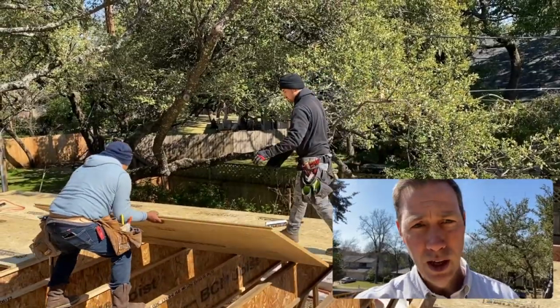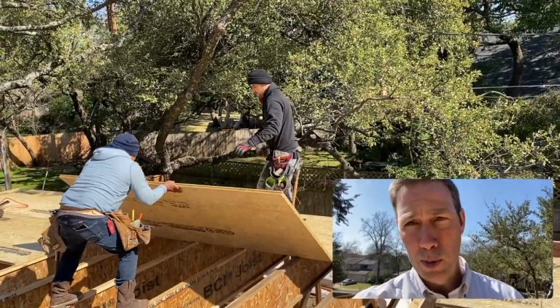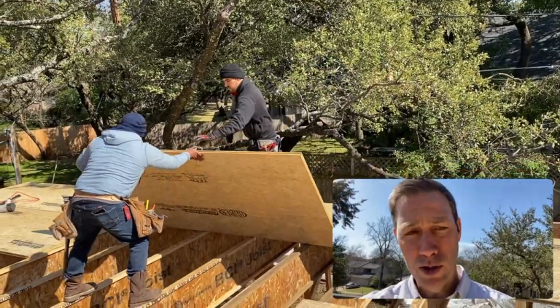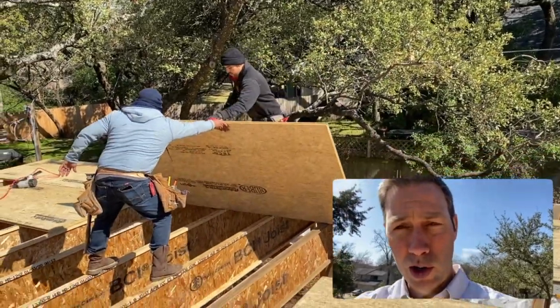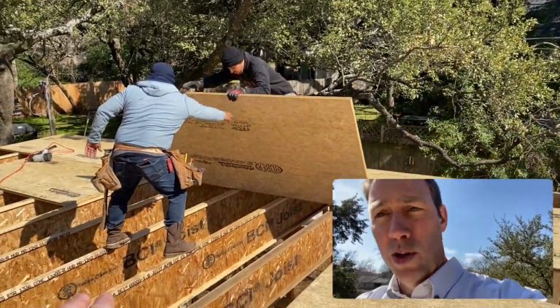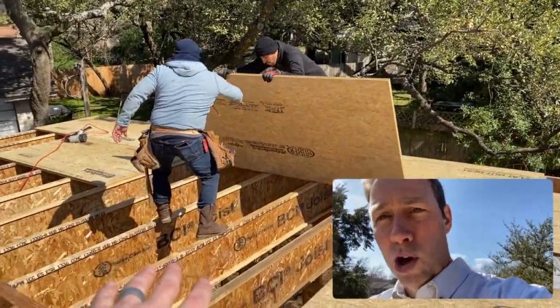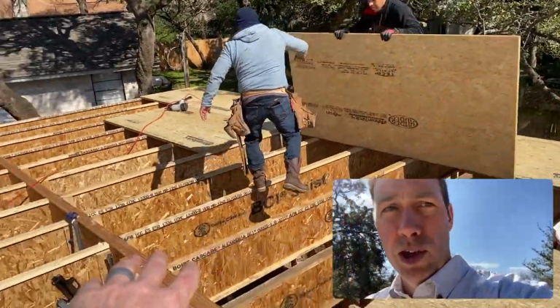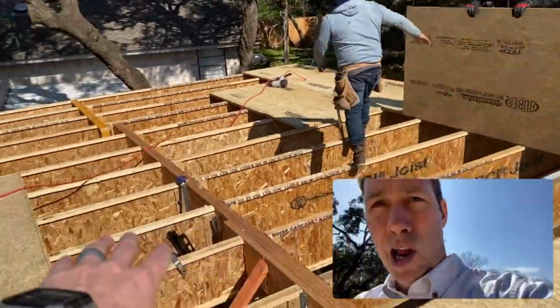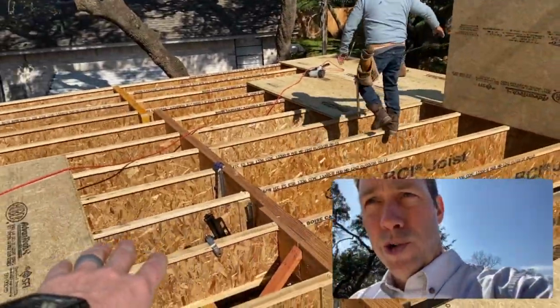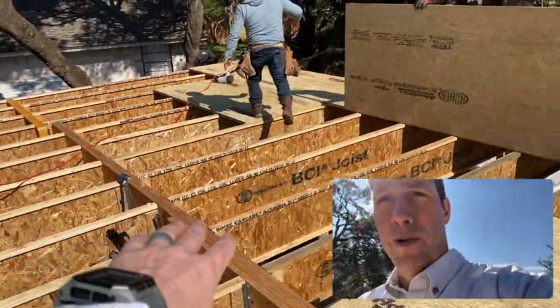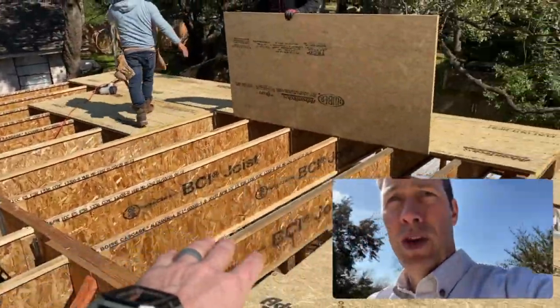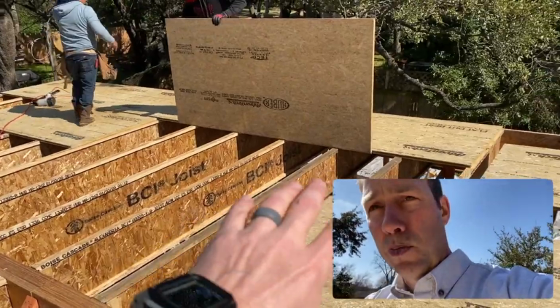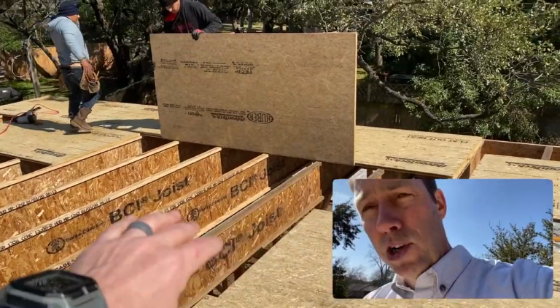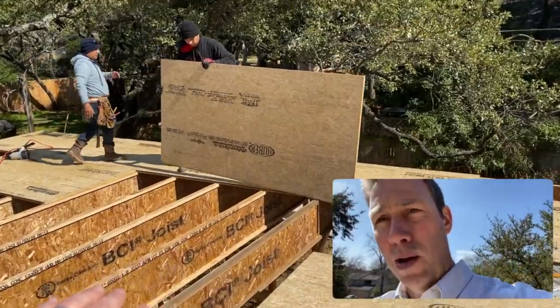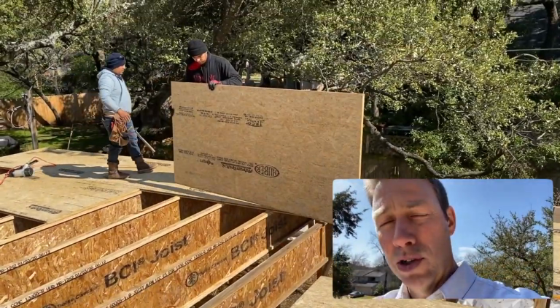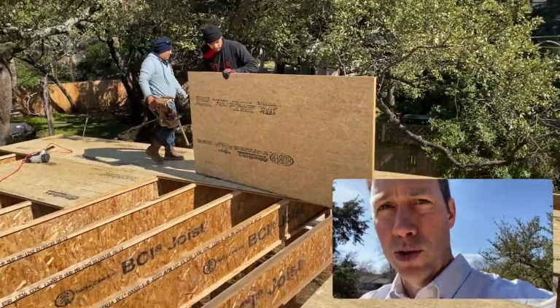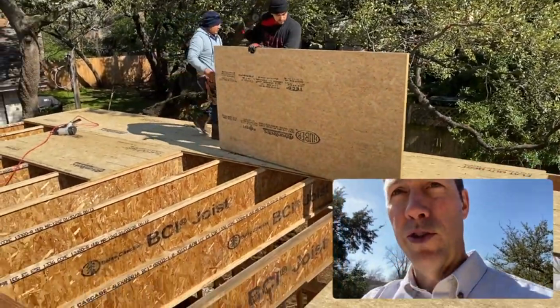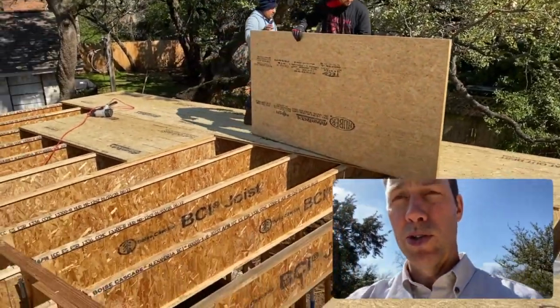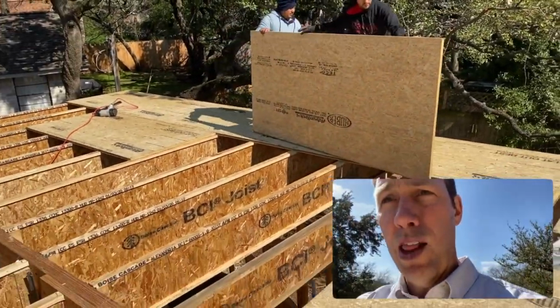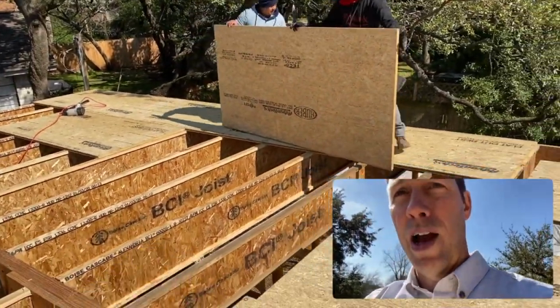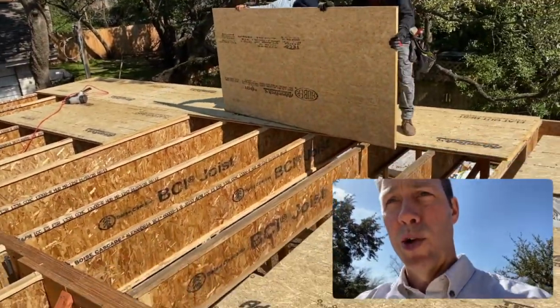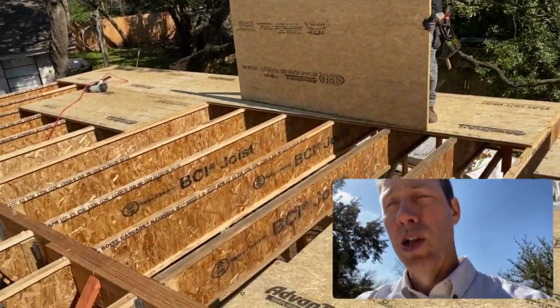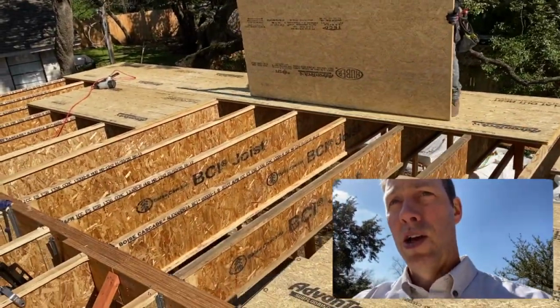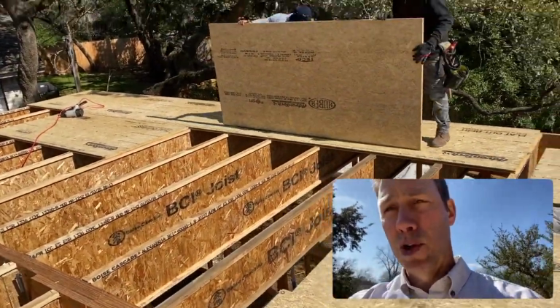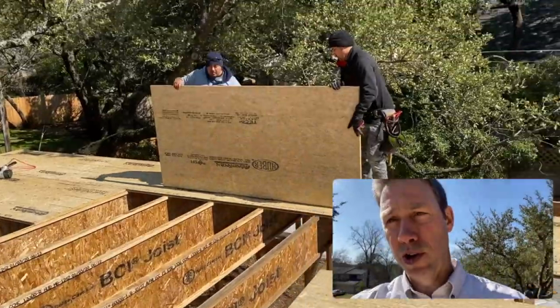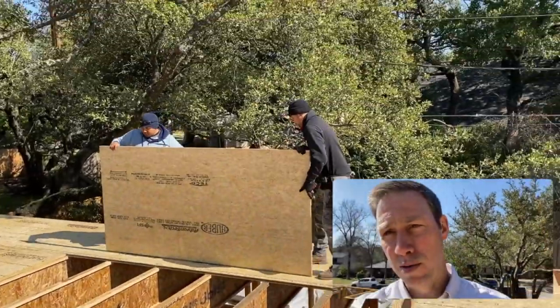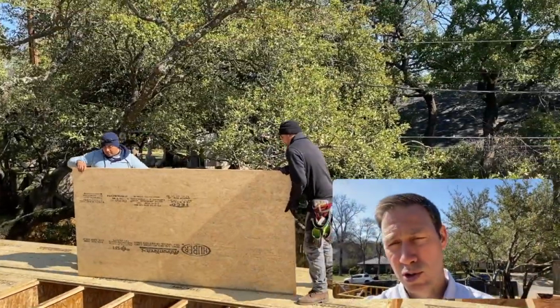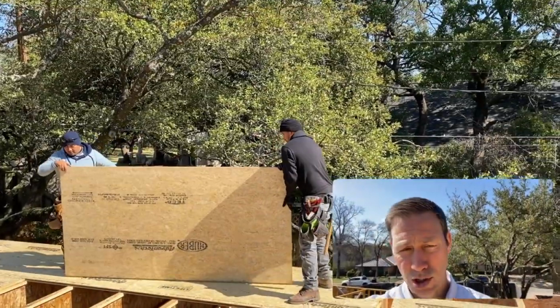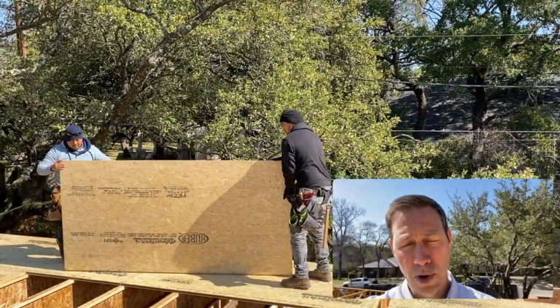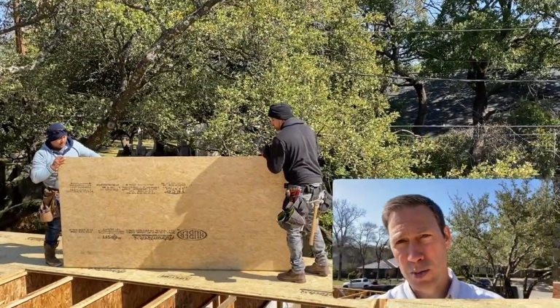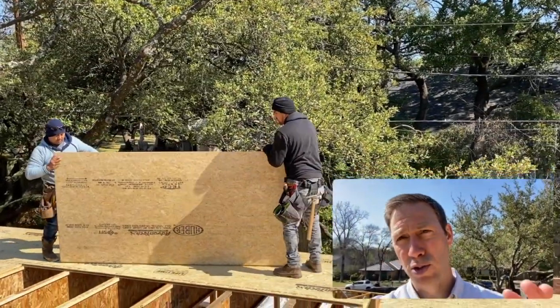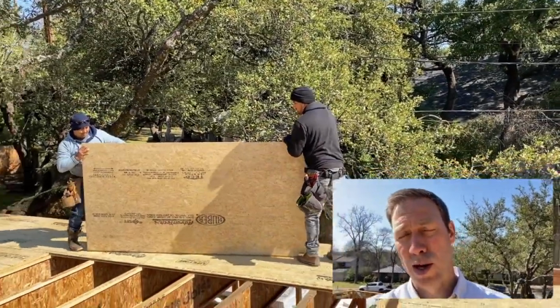A couple of things you want to start with. Number one, let's look at my I-joists here. There's a bunch of different options for stiff floors. I like I-joists because they're going to be traditionally much, much better than two-by lumber.